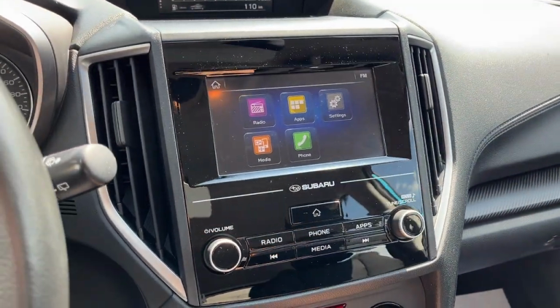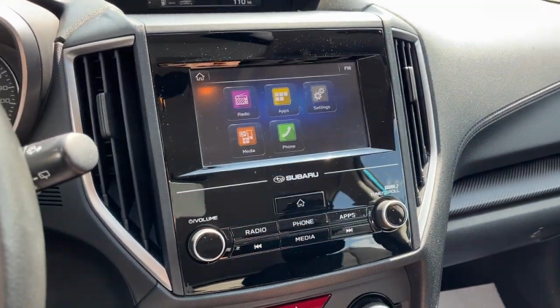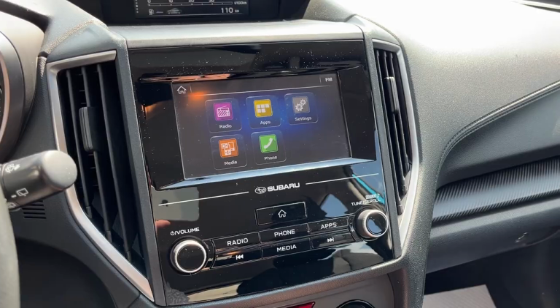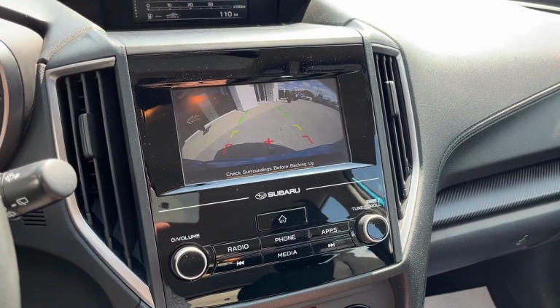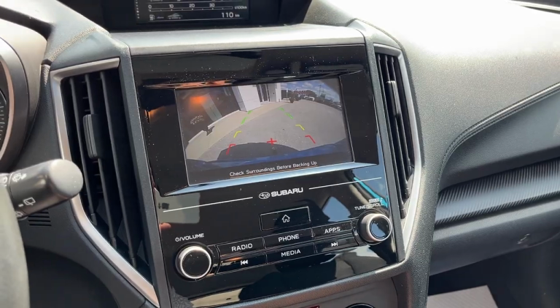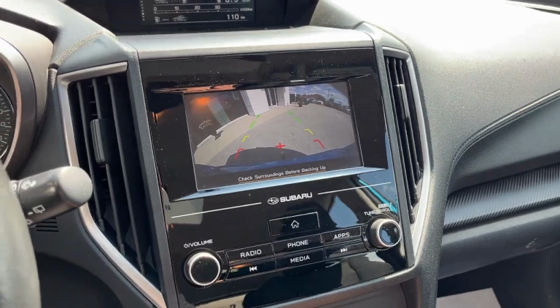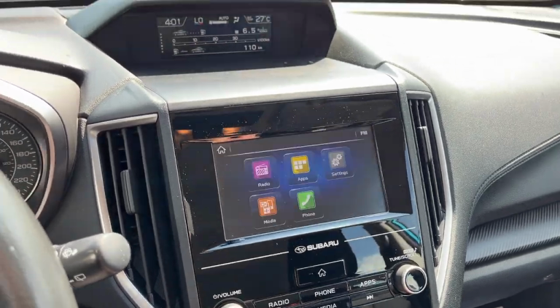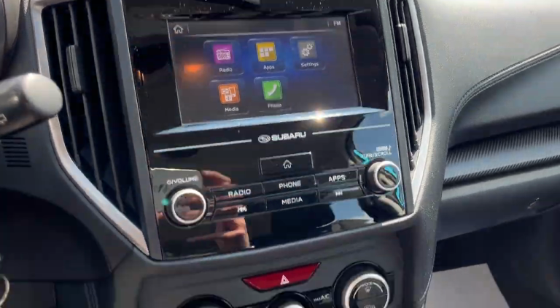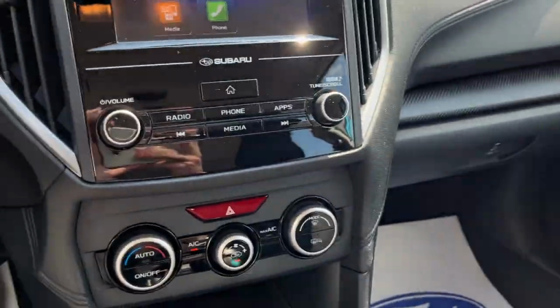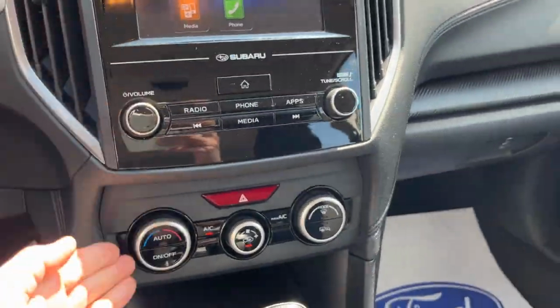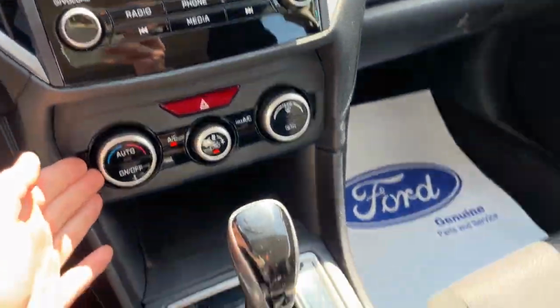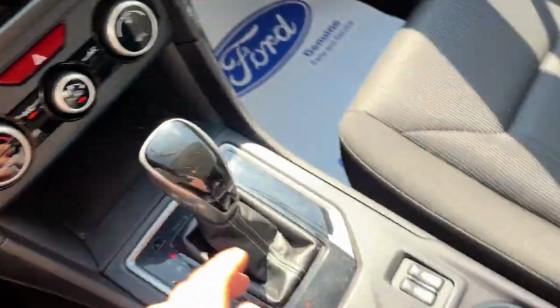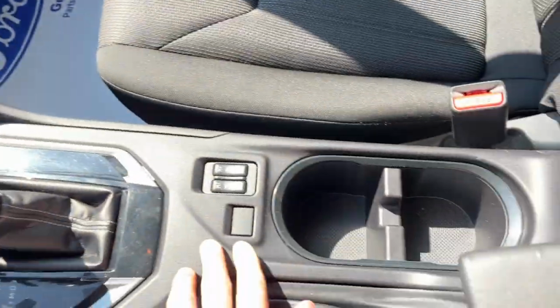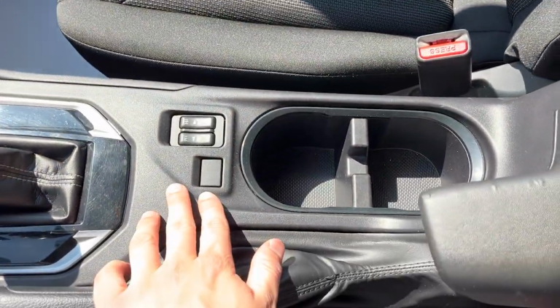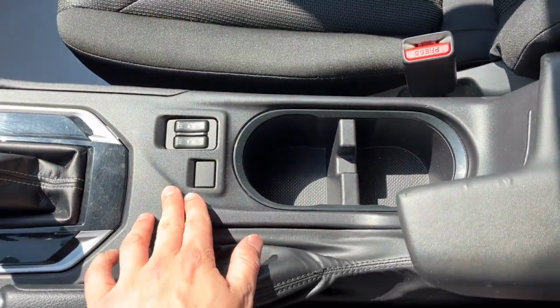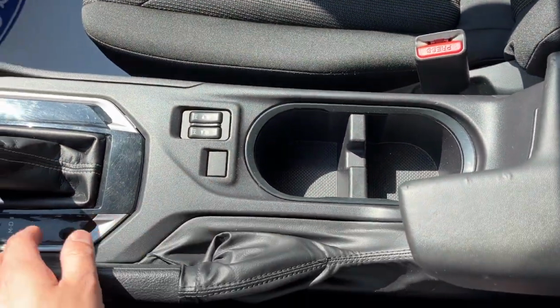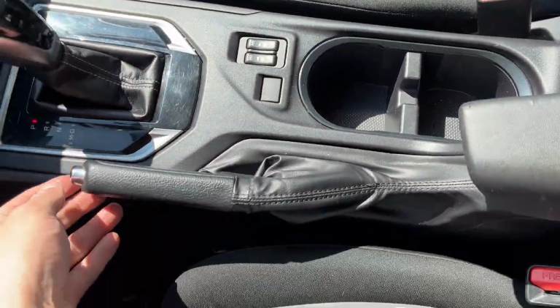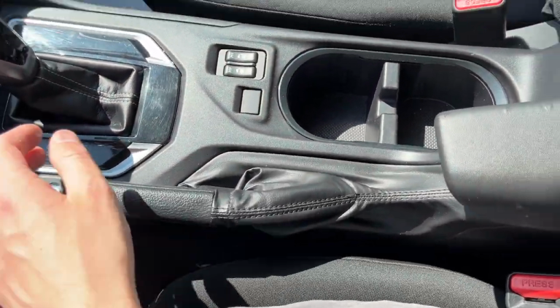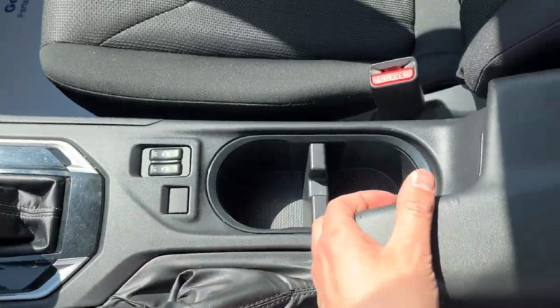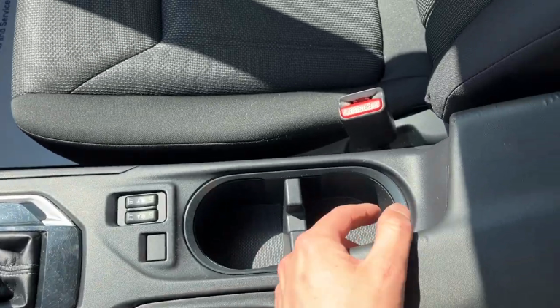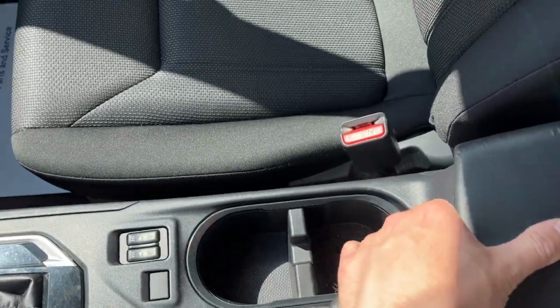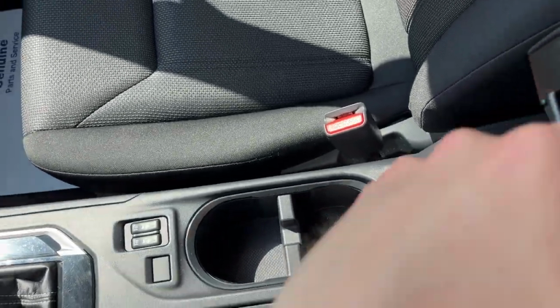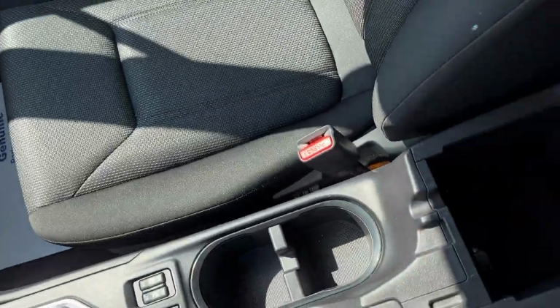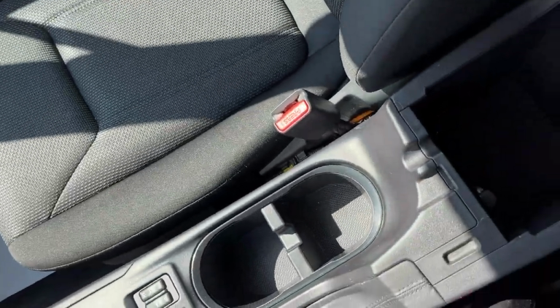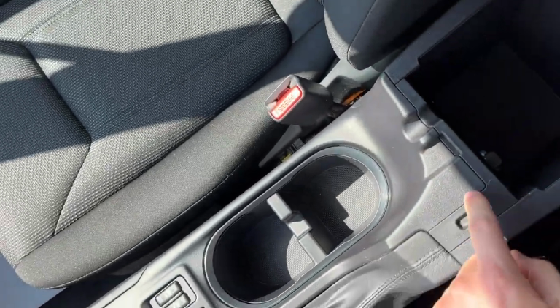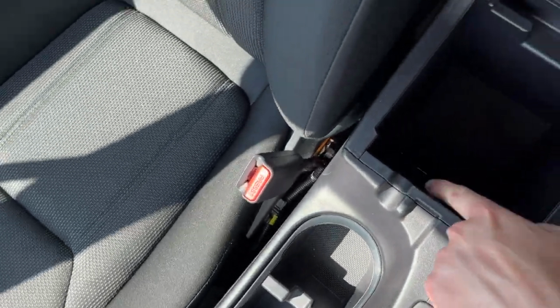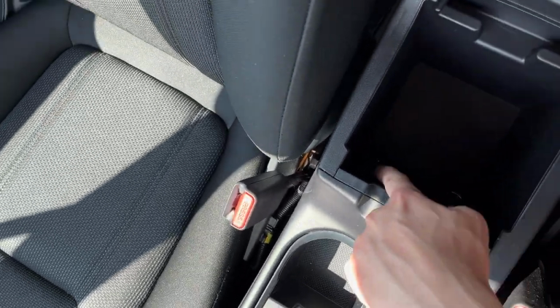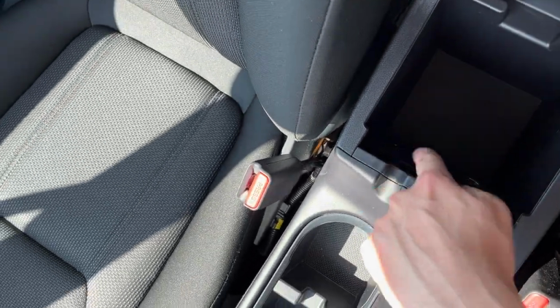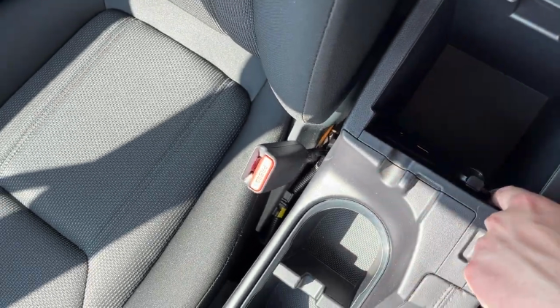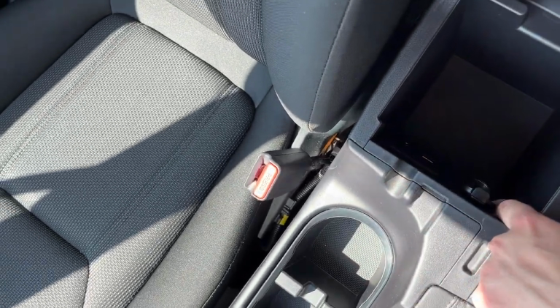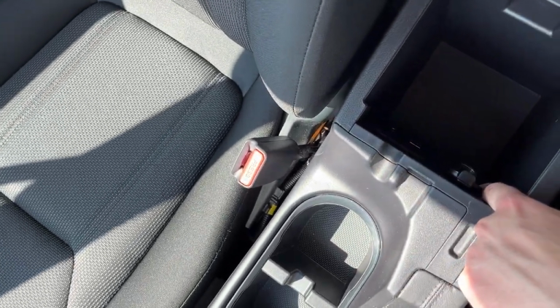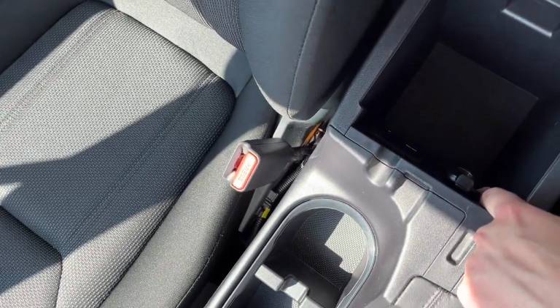On the center display you have Apple CarPlay and Android Auto compatibility, which is fantastic. There's your reverse camera there, and of course your different climate controls. This one also has heated front seats, which is great.